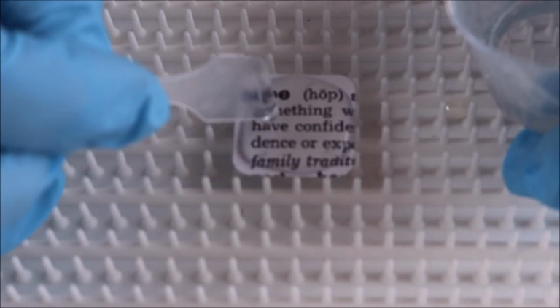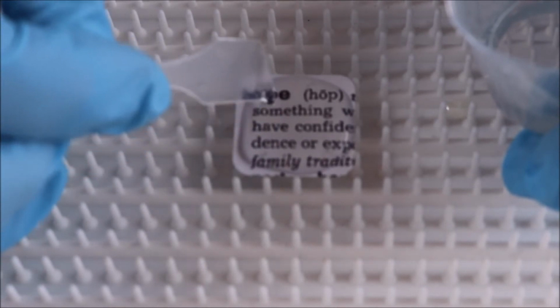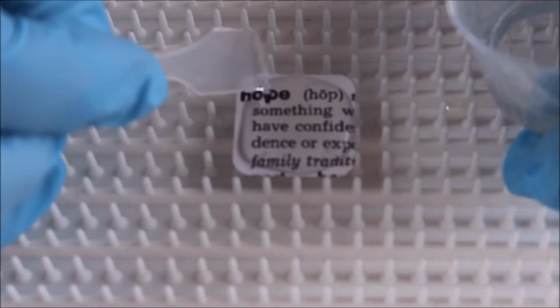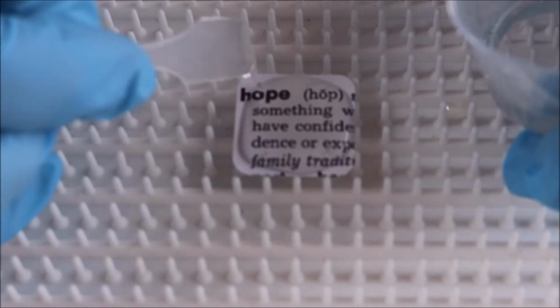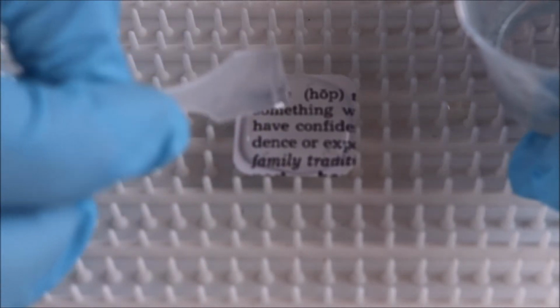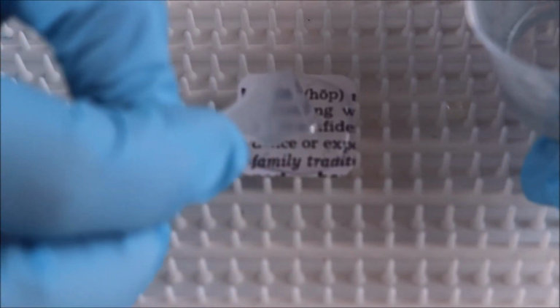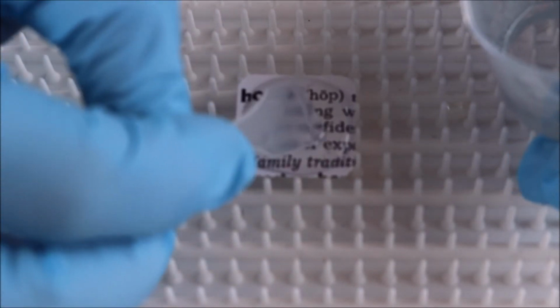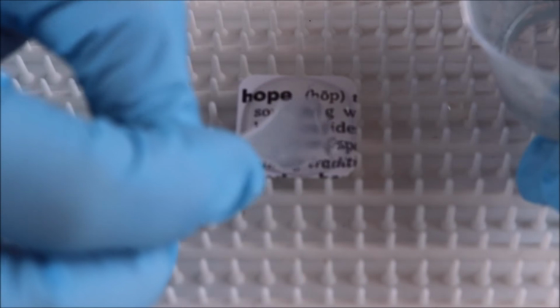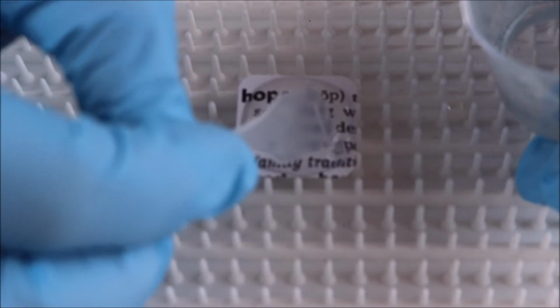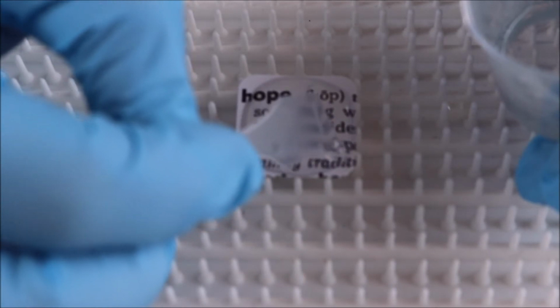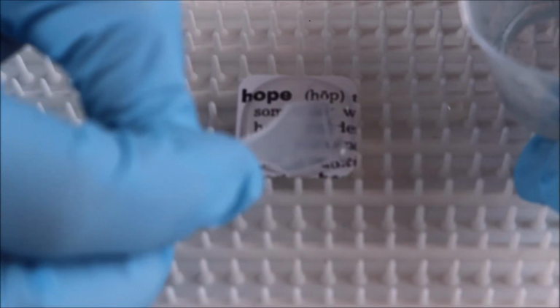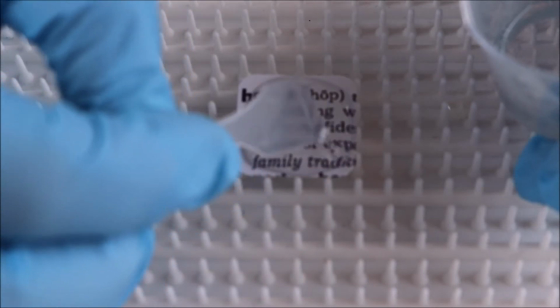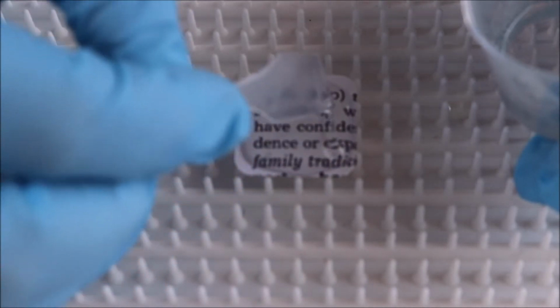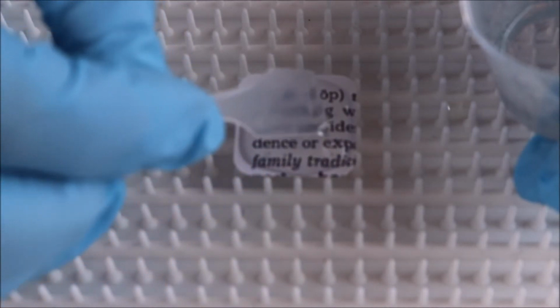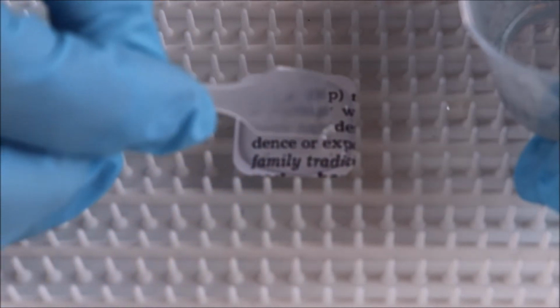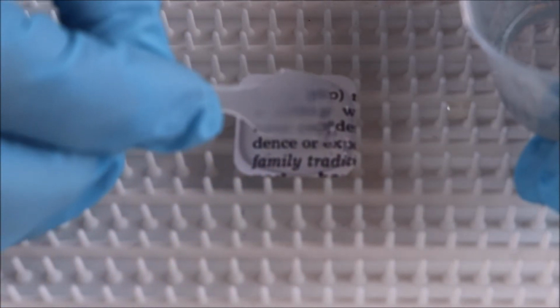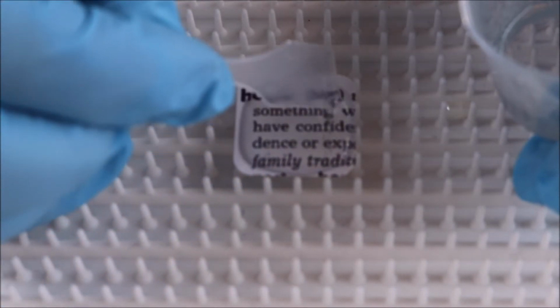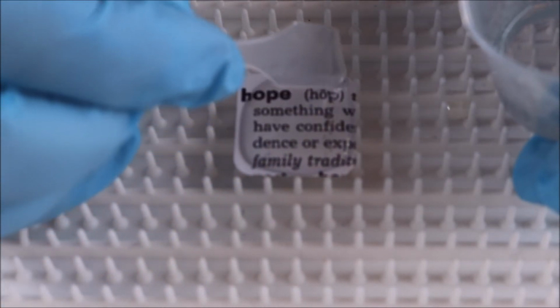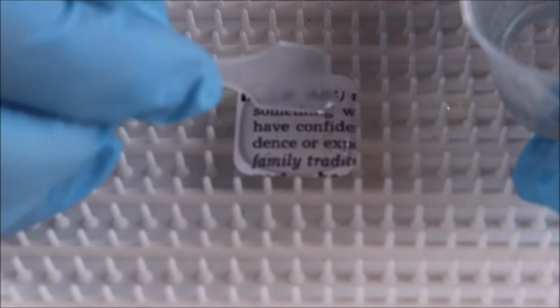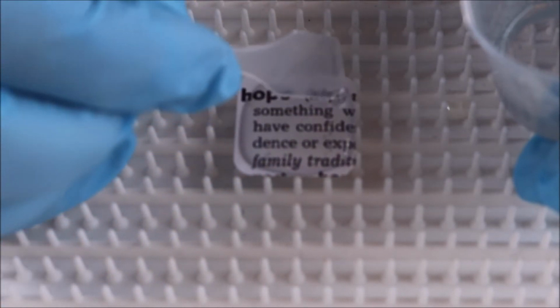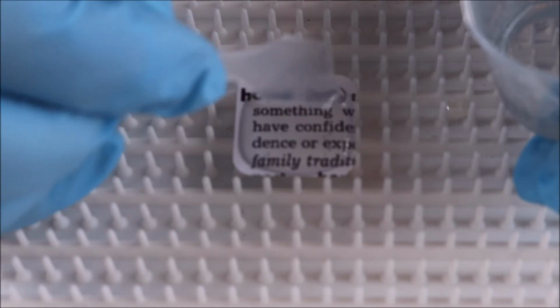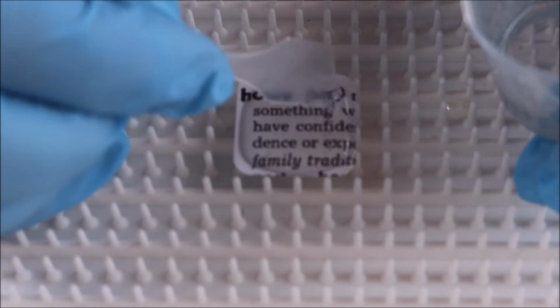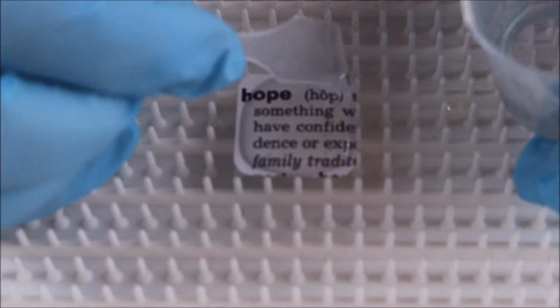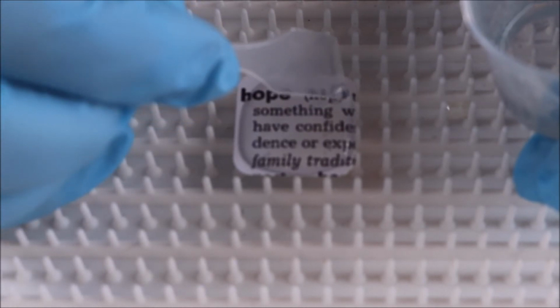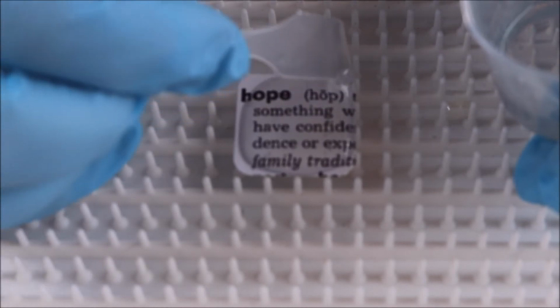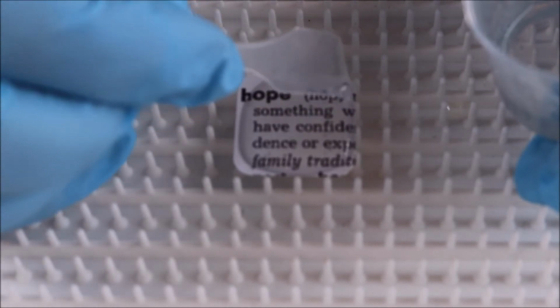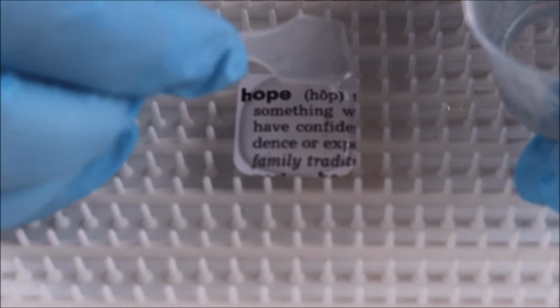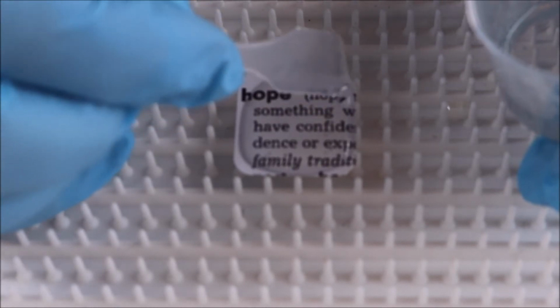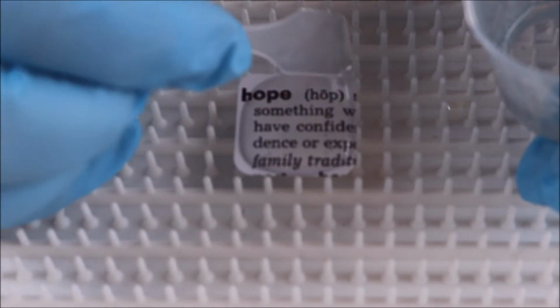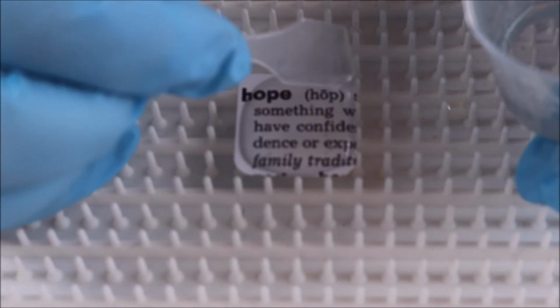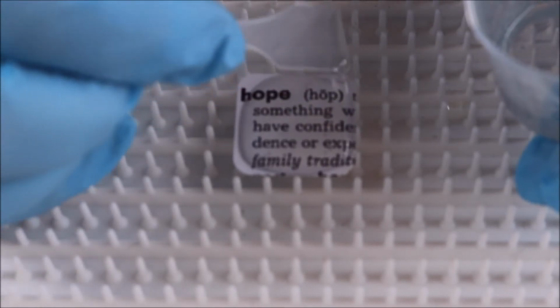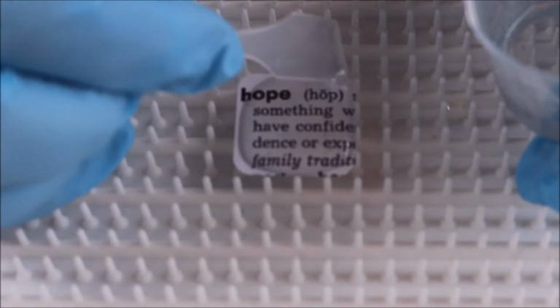And on this white paper there really is no color change, which is huge. I've worked with other resins where you can see it's just ever so slightly tinted. But with ArtResin, it's crystal clear — great clarity.